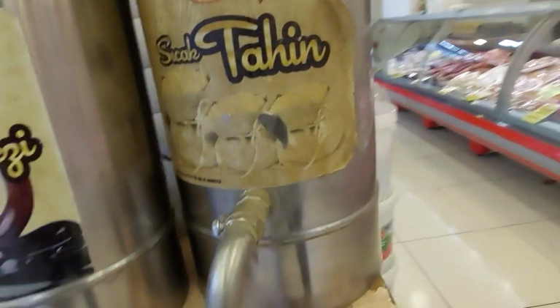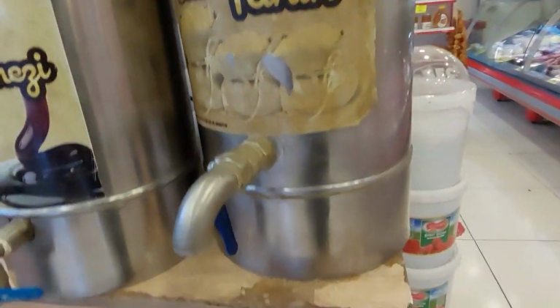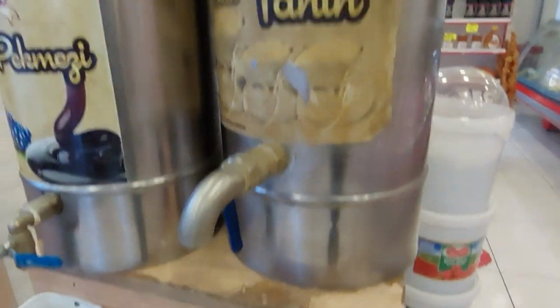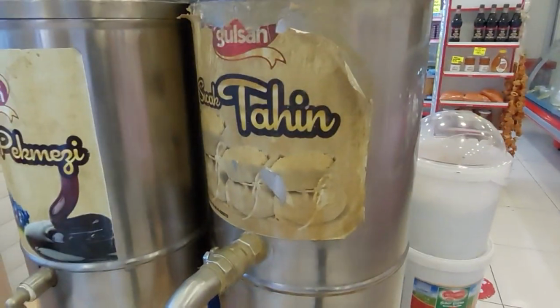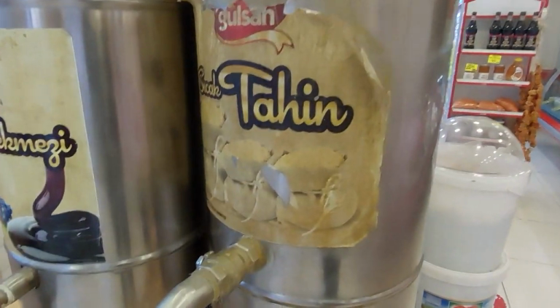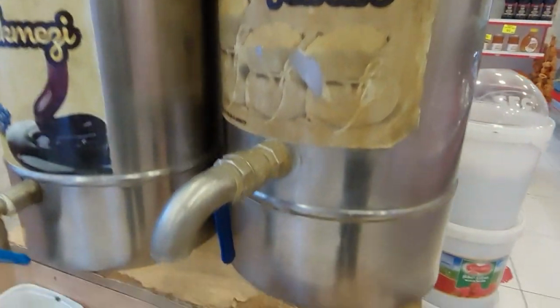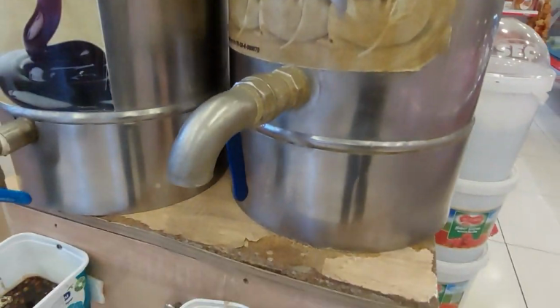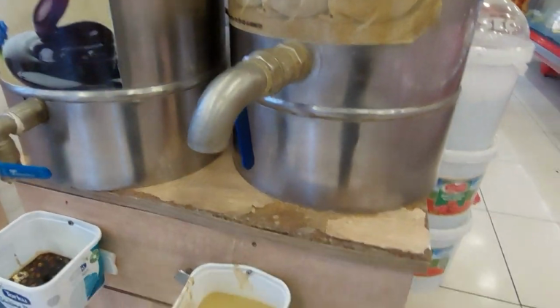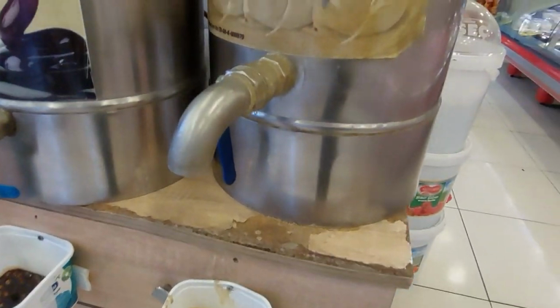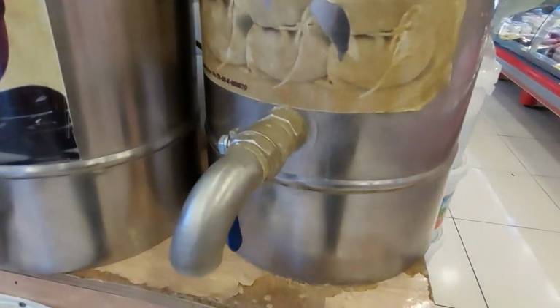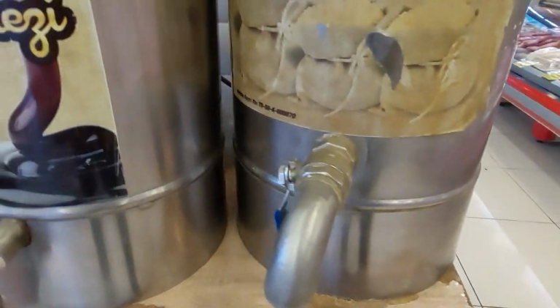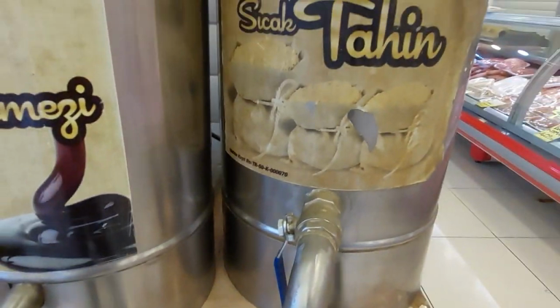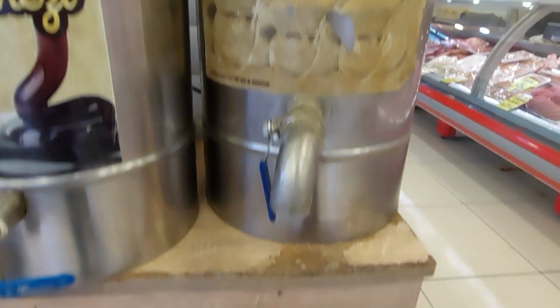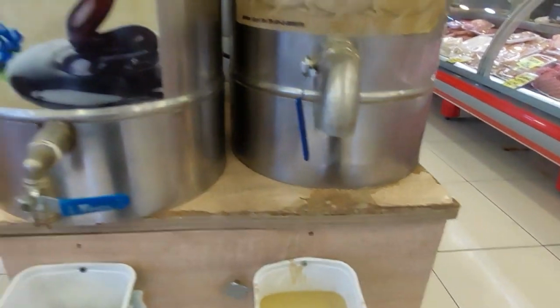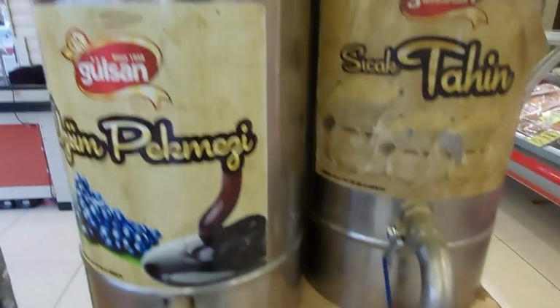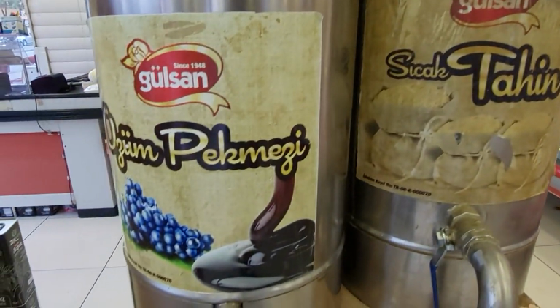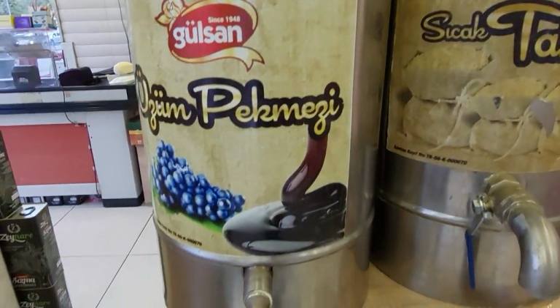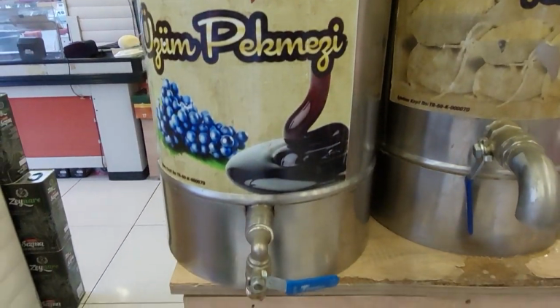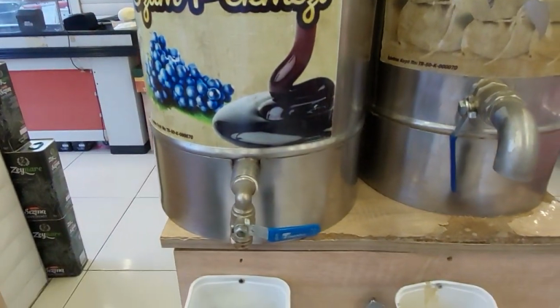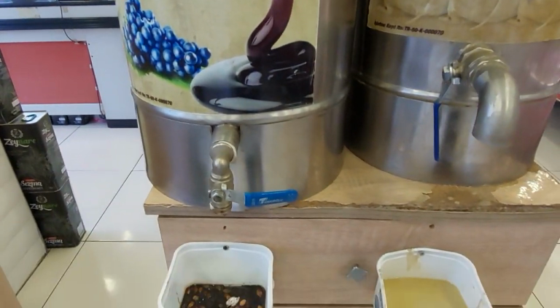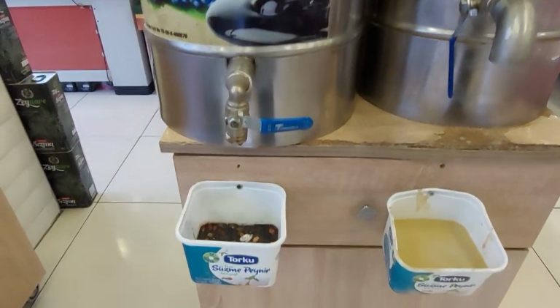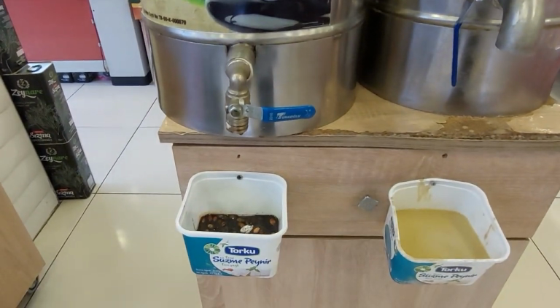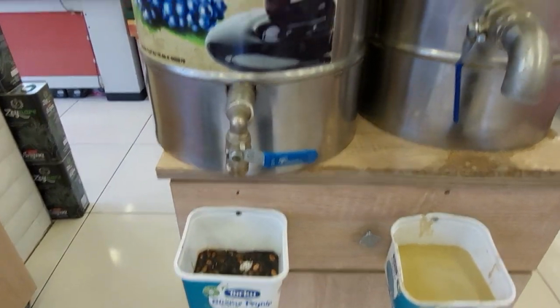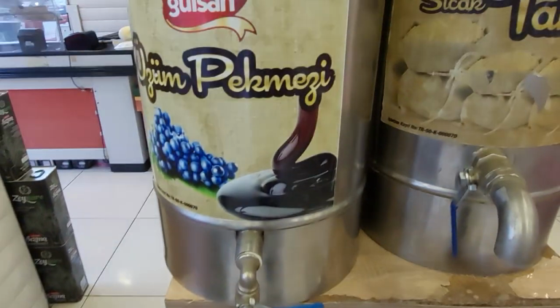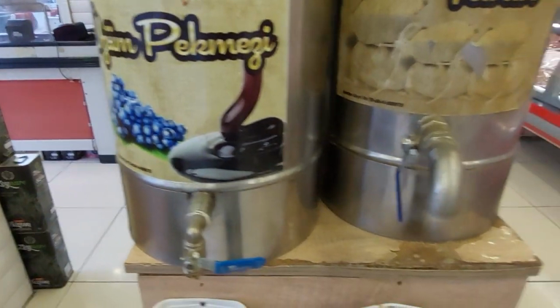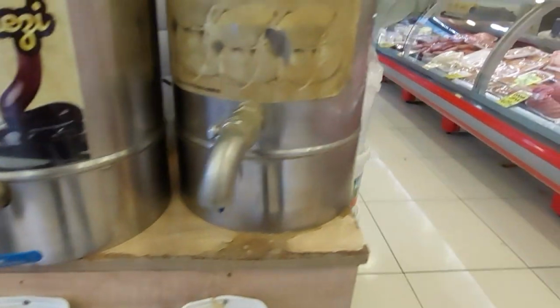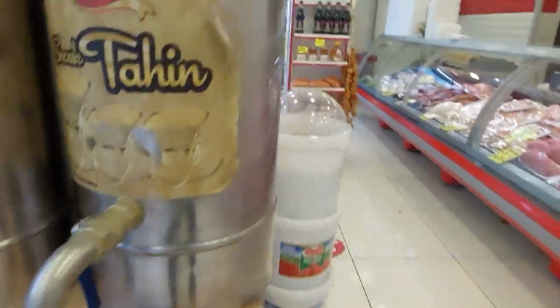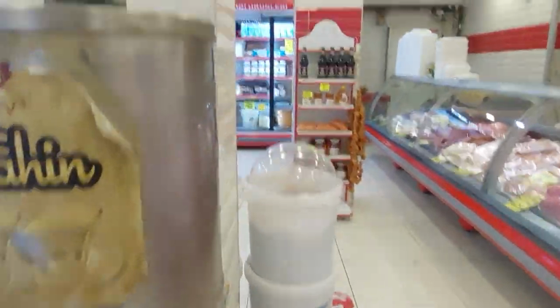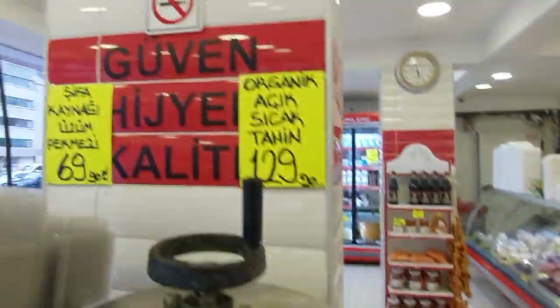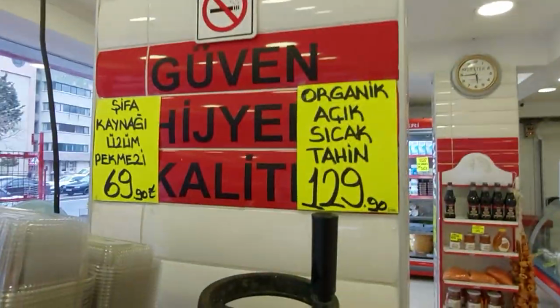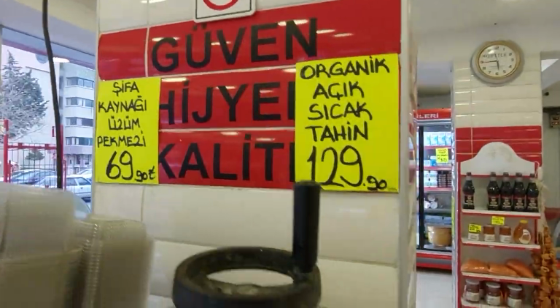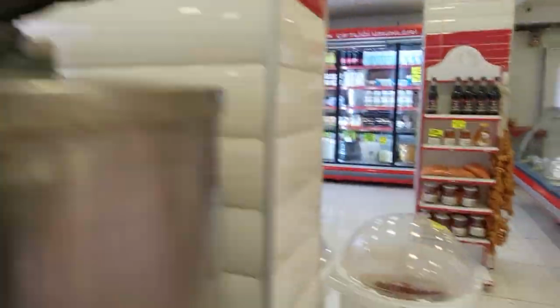This is tahin — sesame, sesame paste. And this is also oozum — what you can say — grape syrup. You can find everything here.